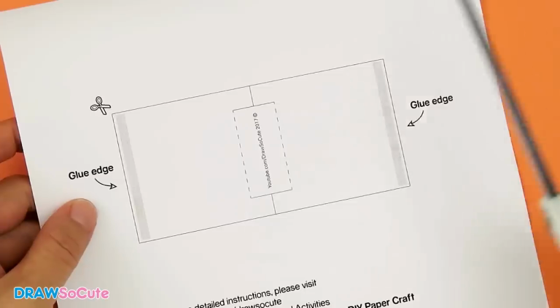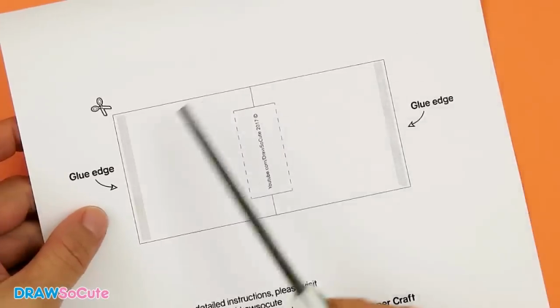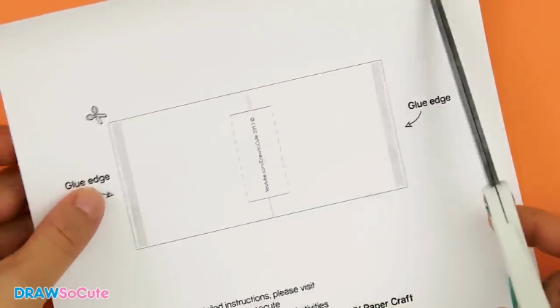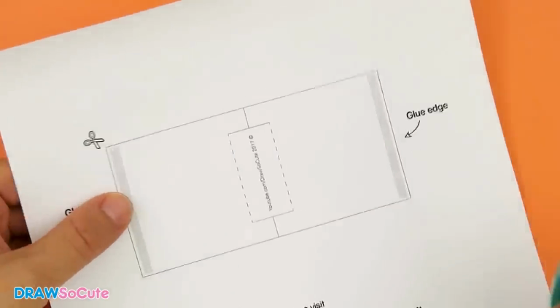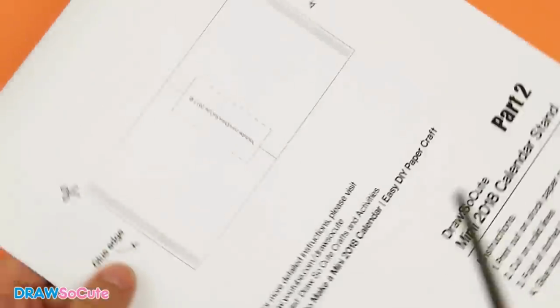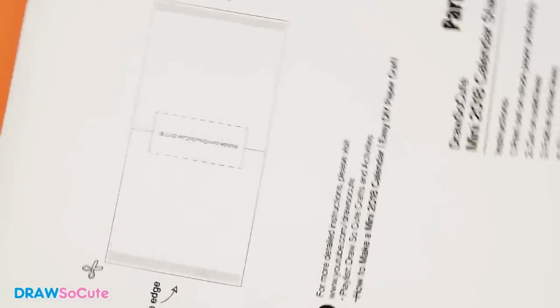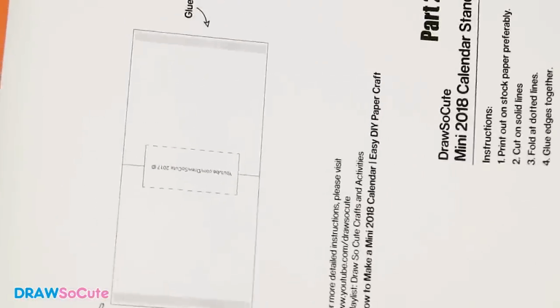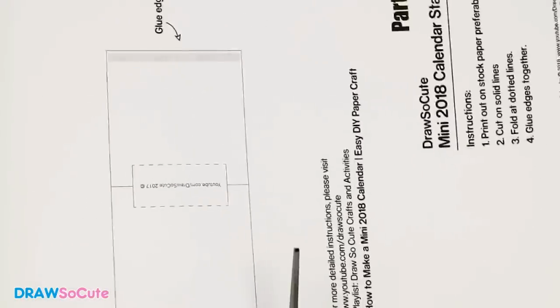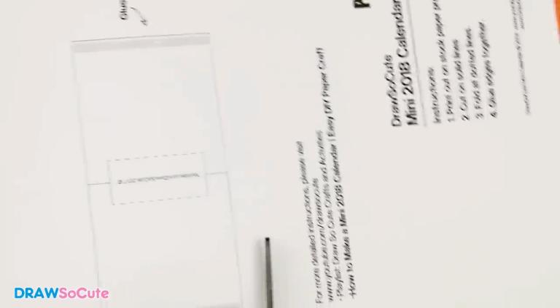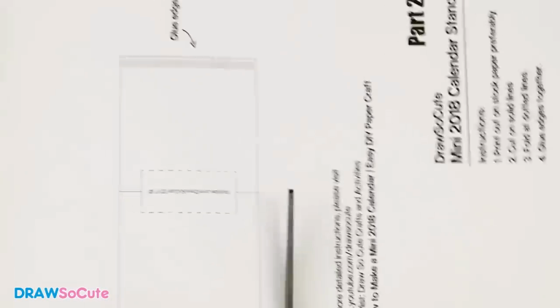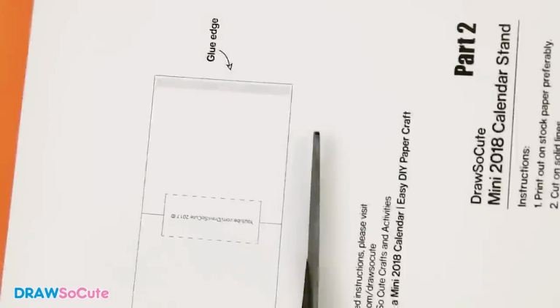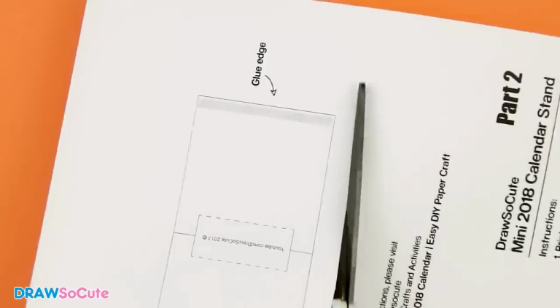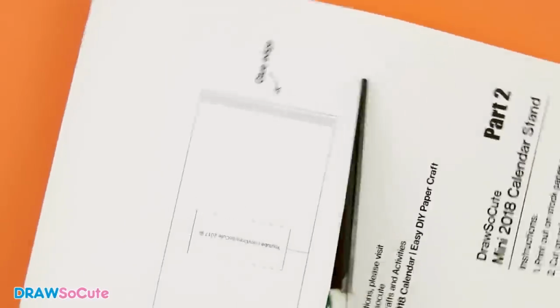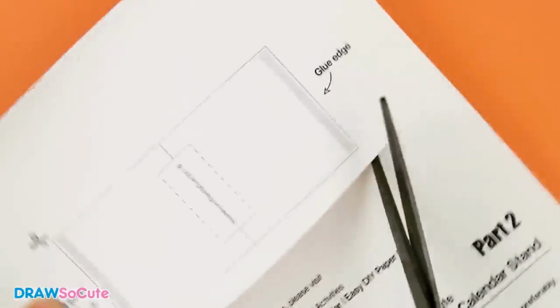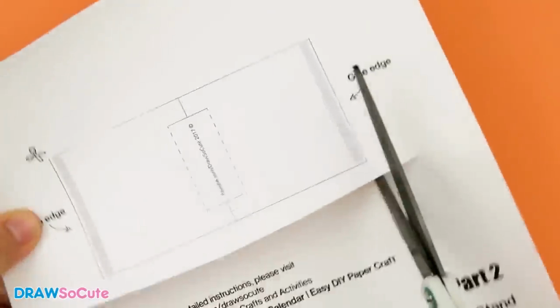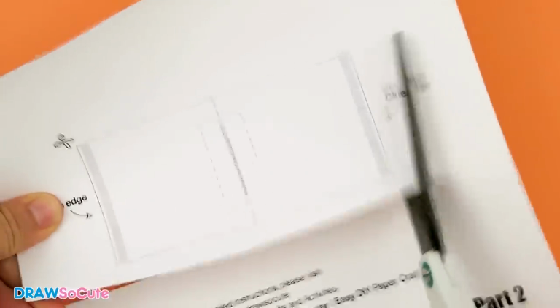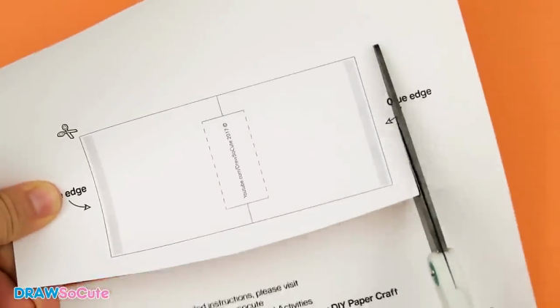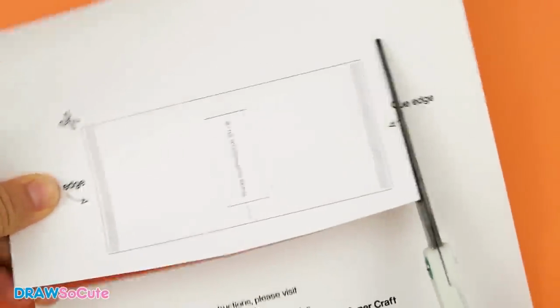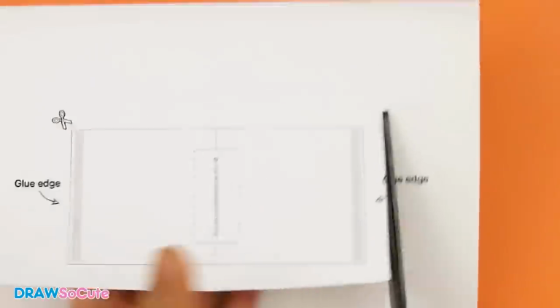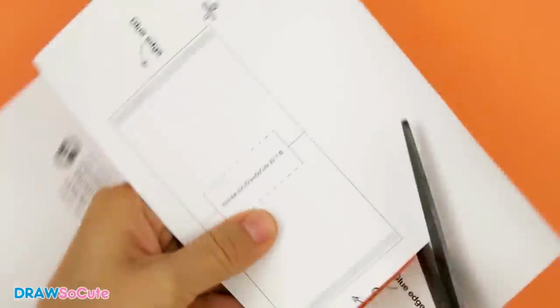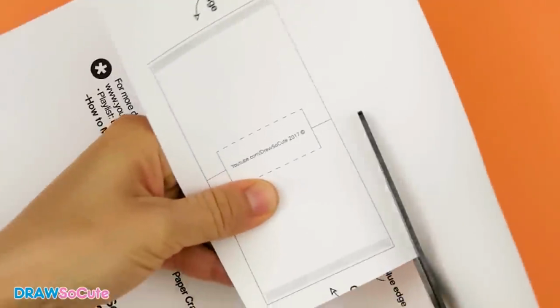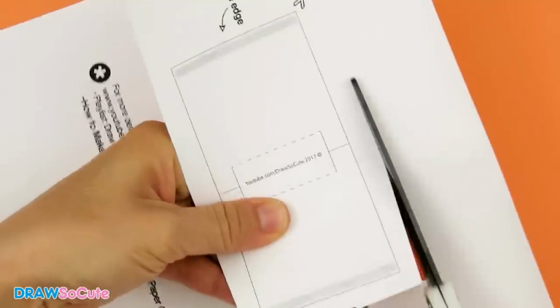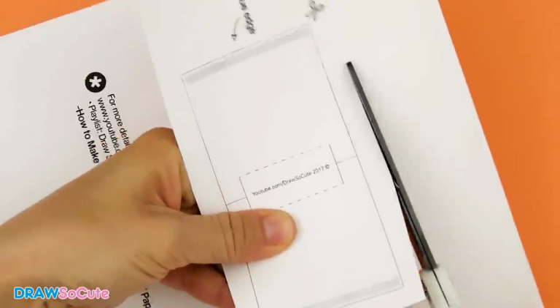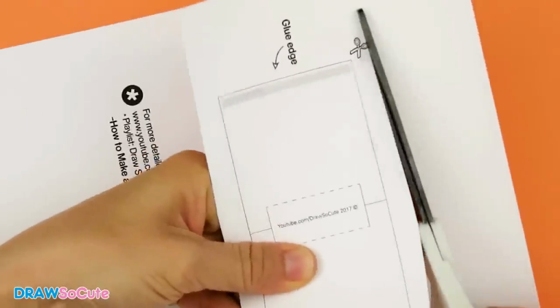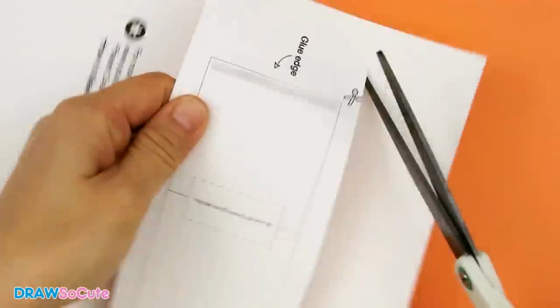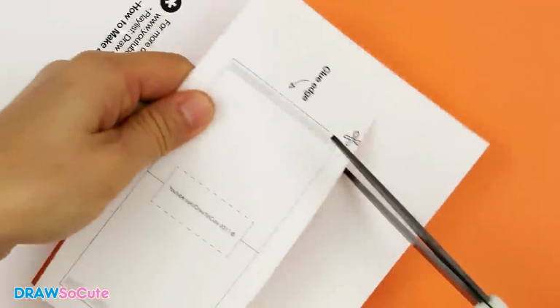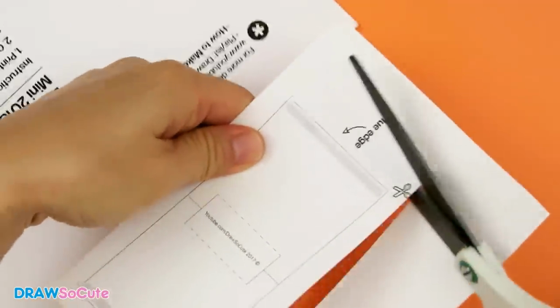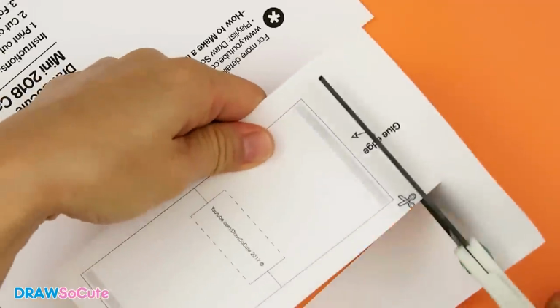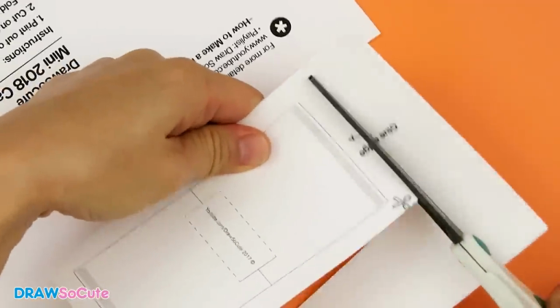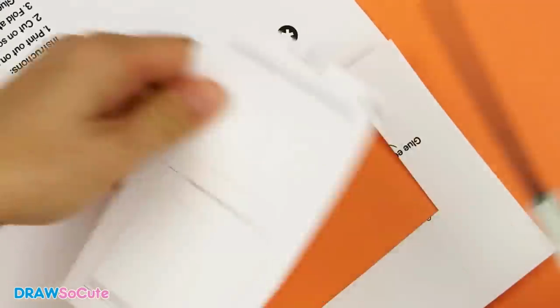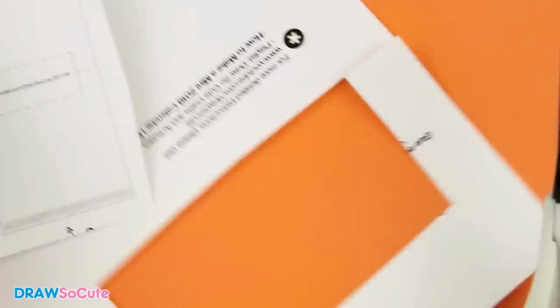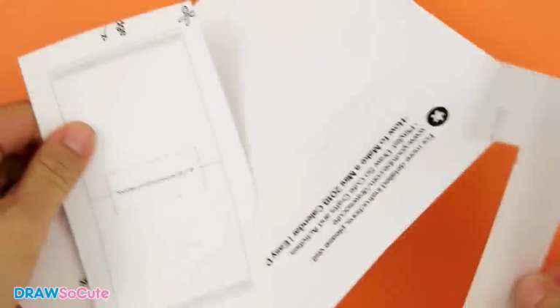The first step to making this stand is to cut out this rectangle. I'm just going to roughly cut all the way around it so that my paper is a lot smaller and easier for me to hold.